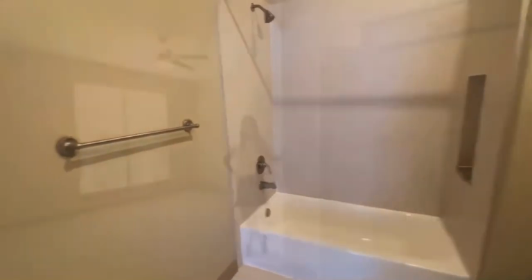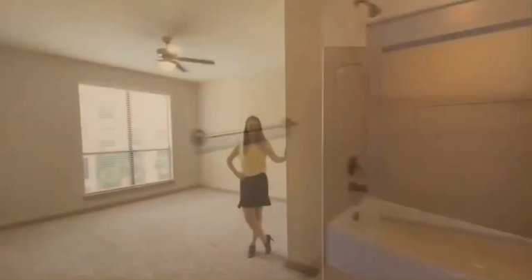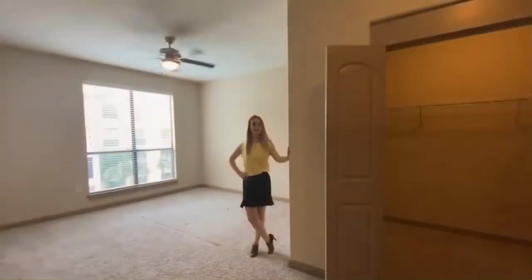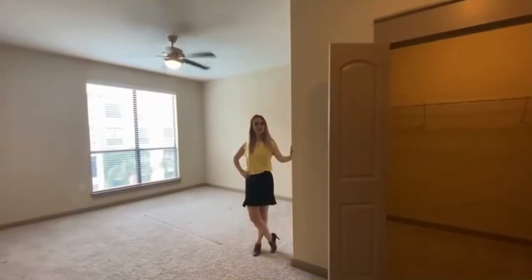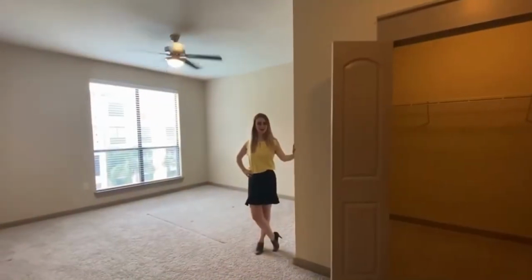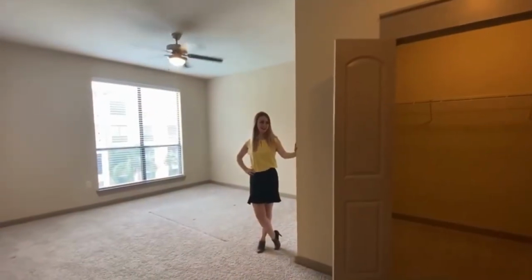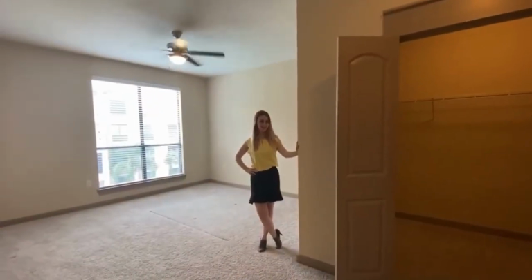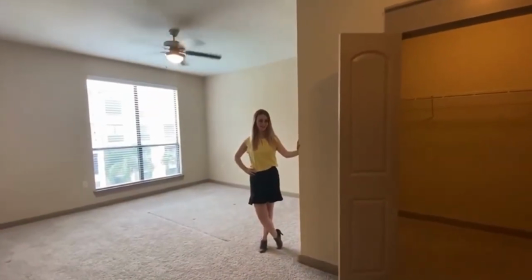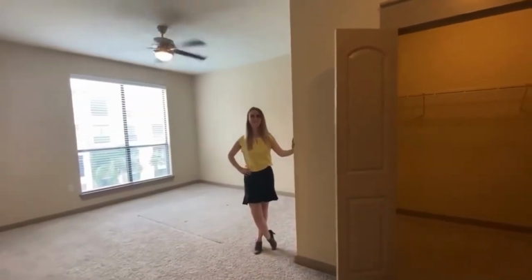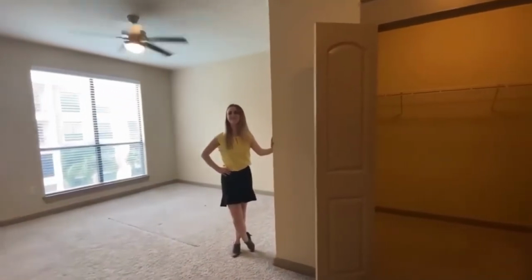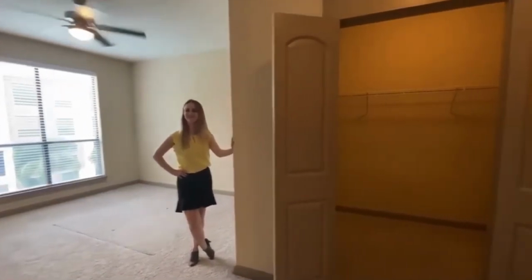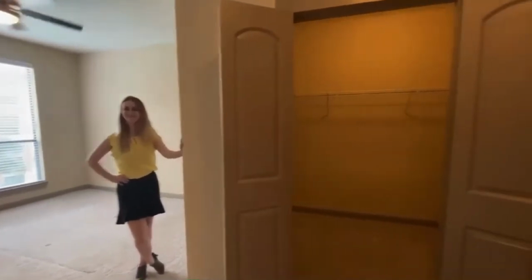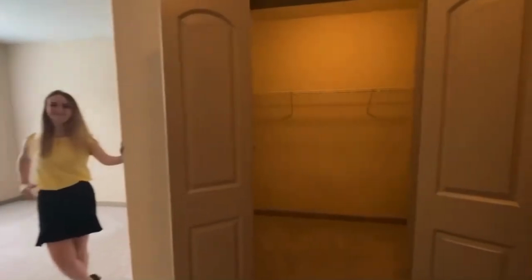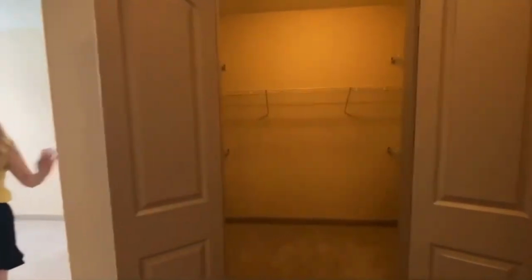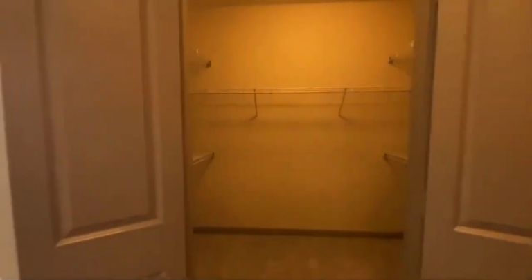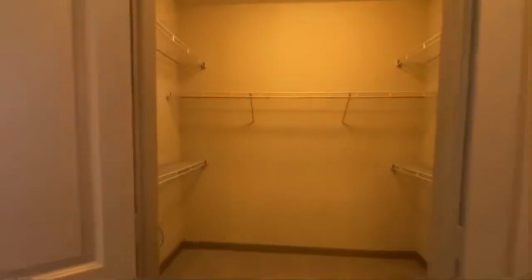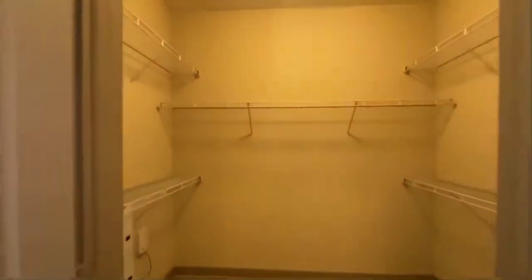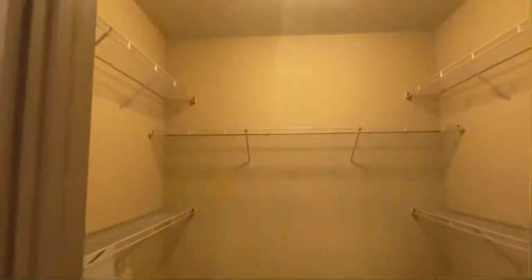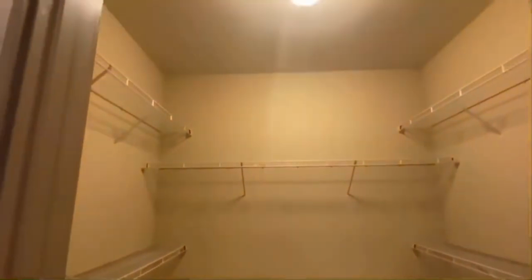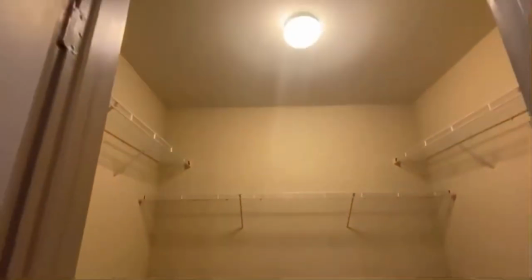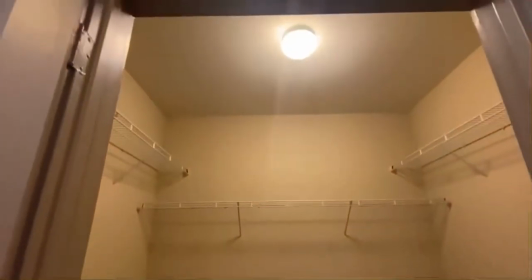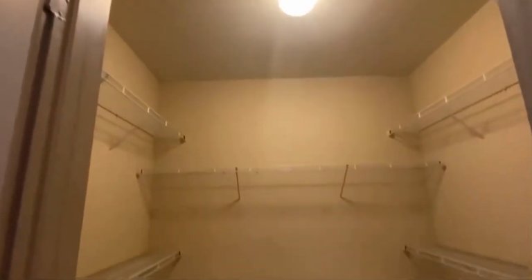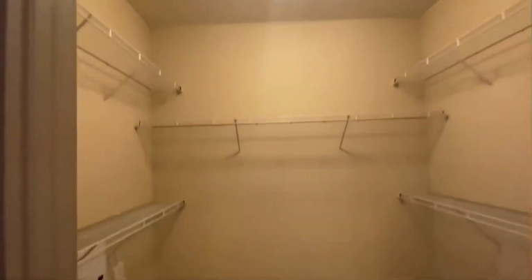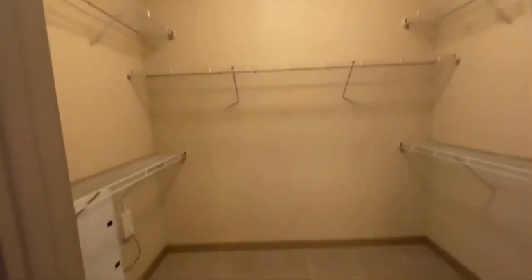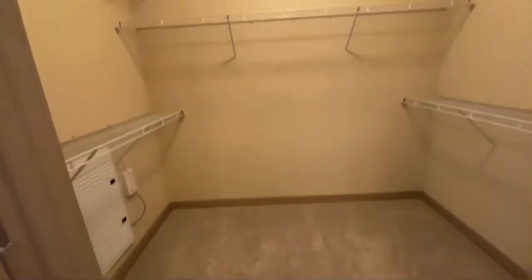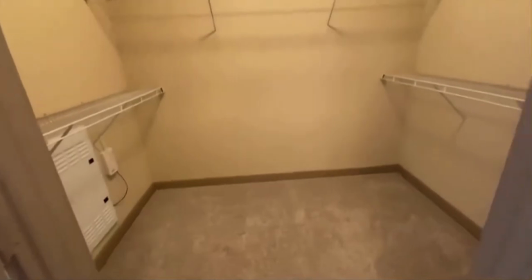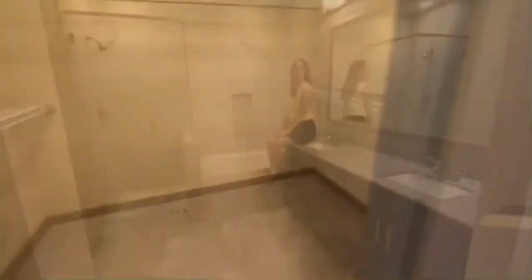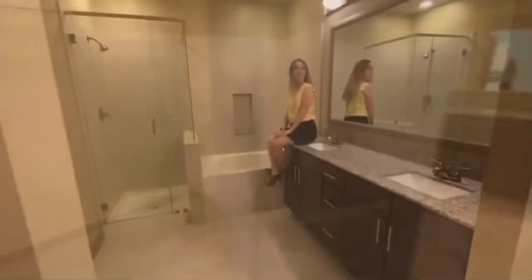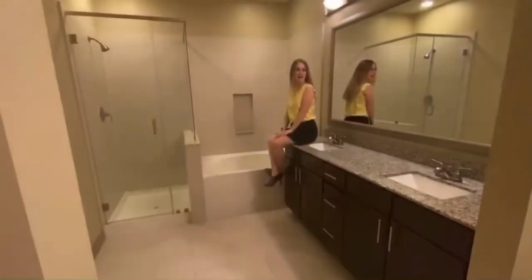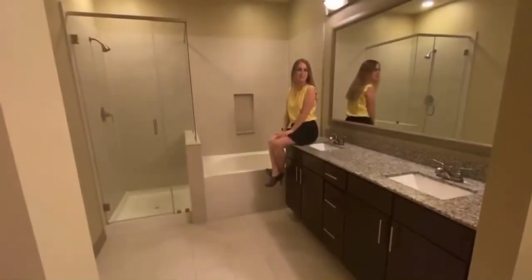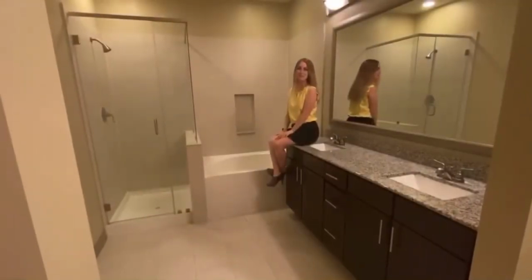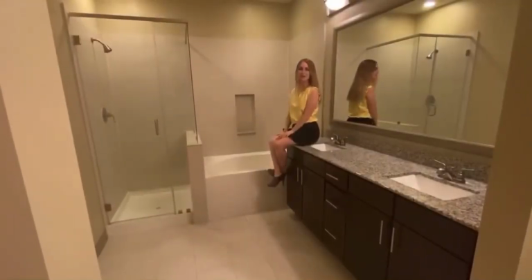And here we are at the second master. Next we have a Queen over shower.